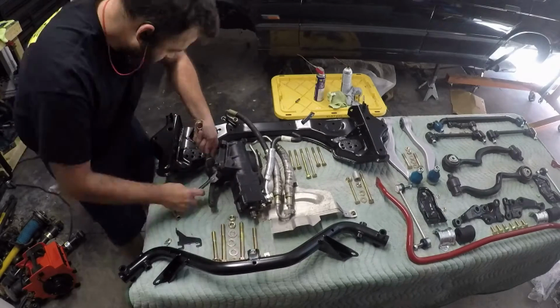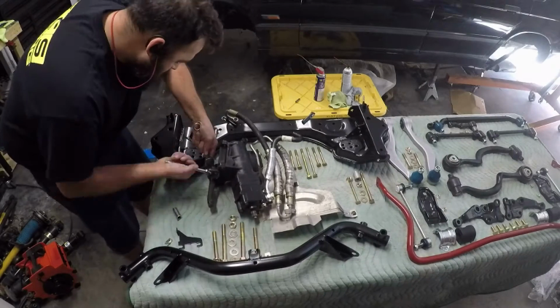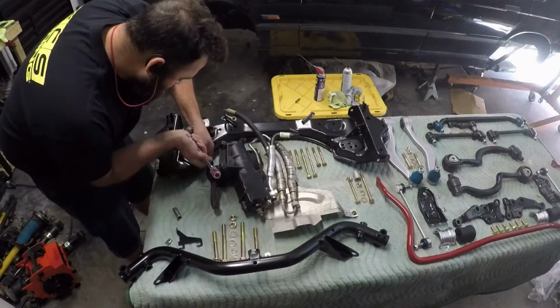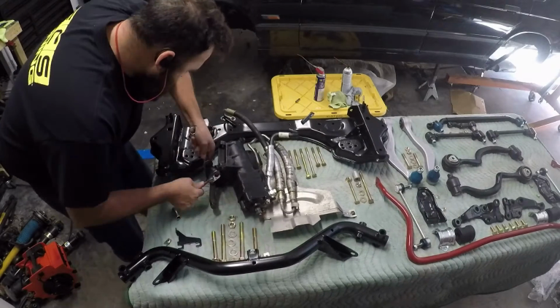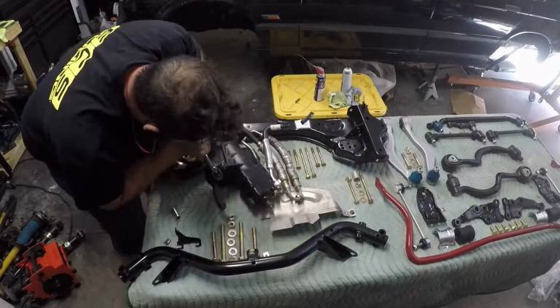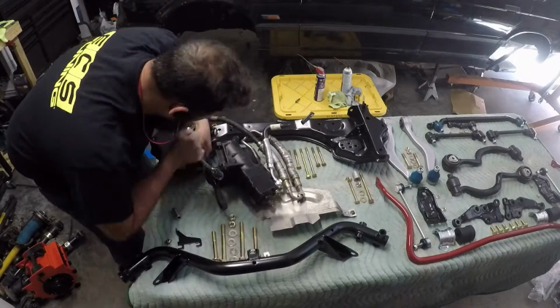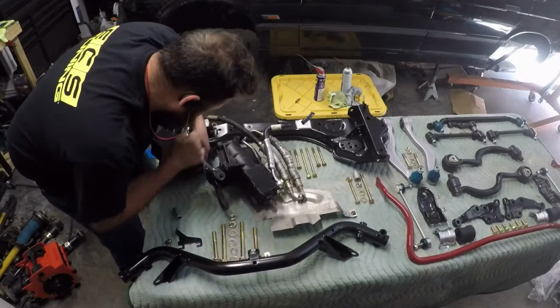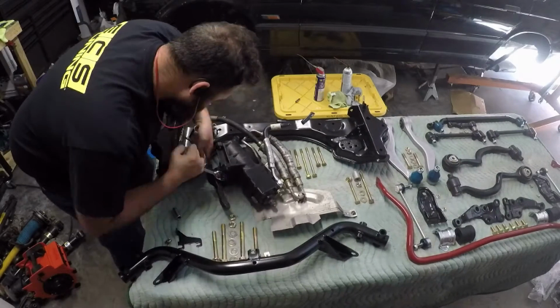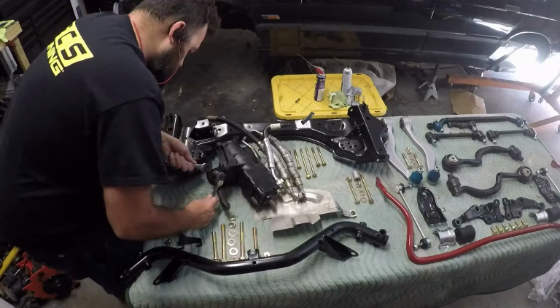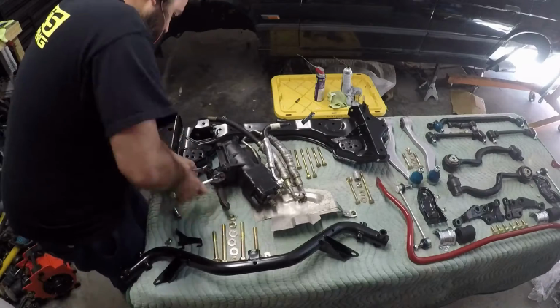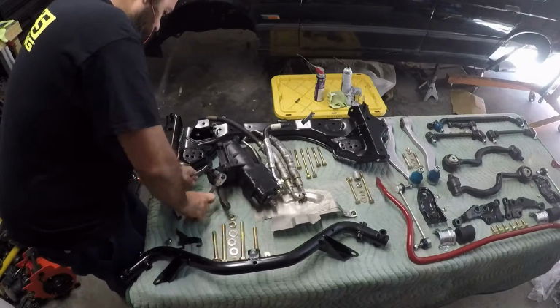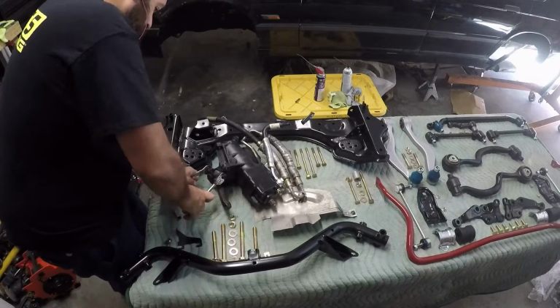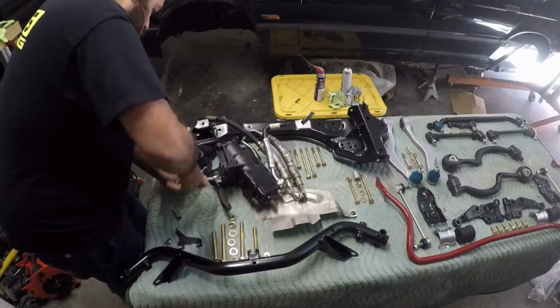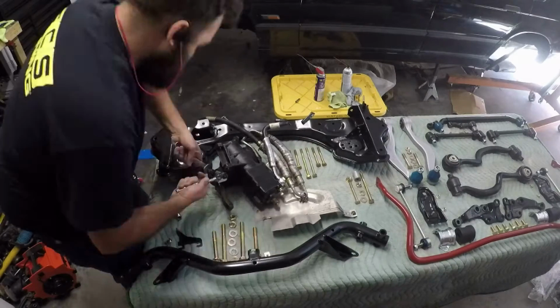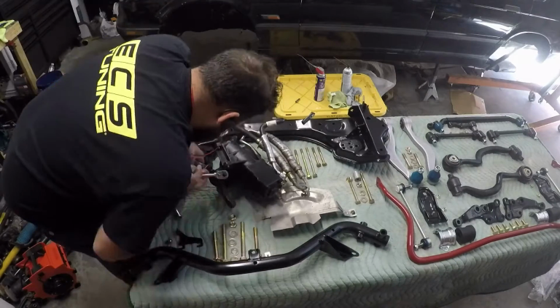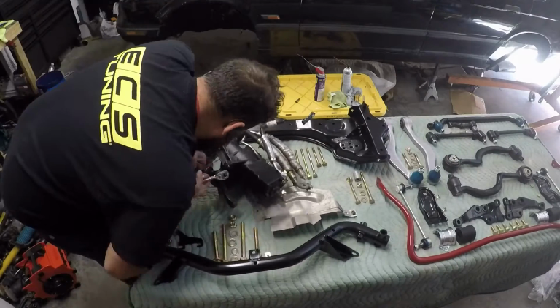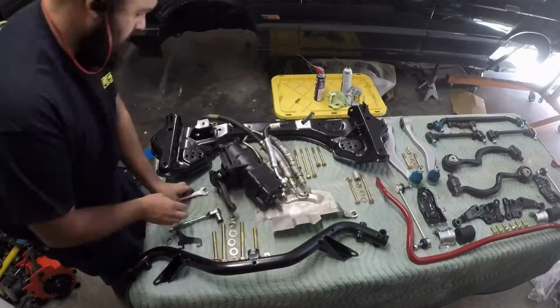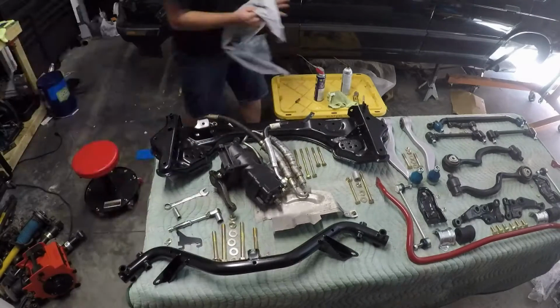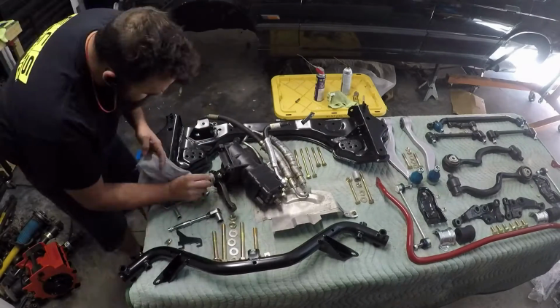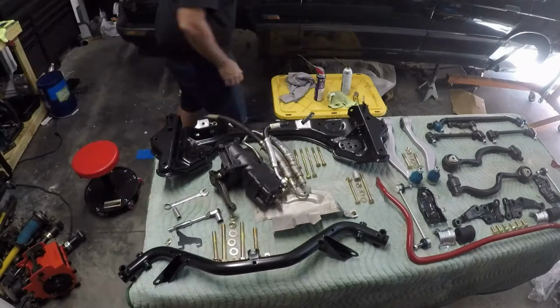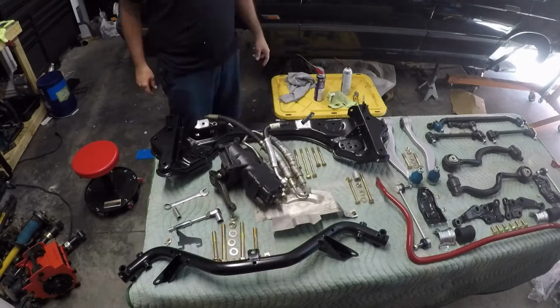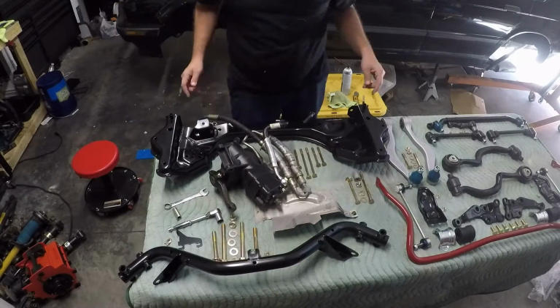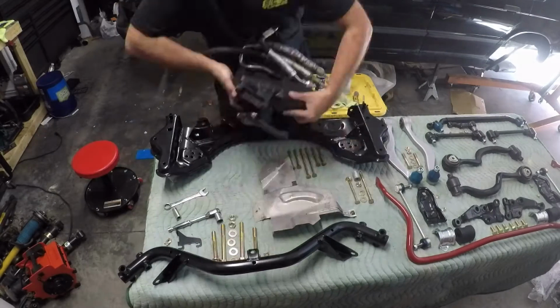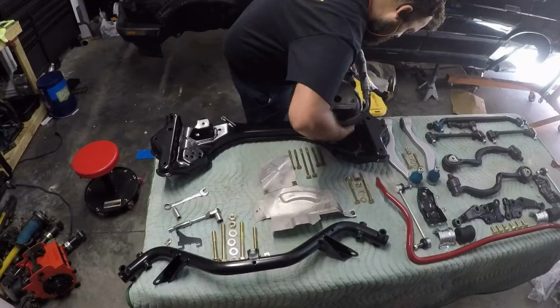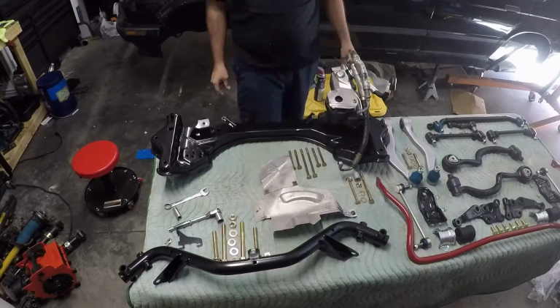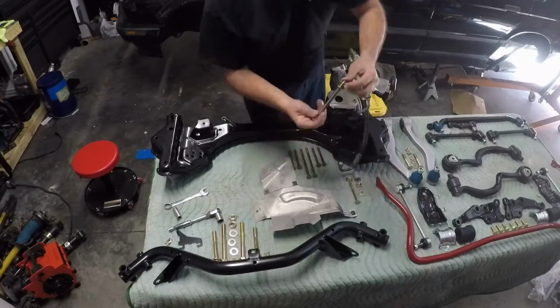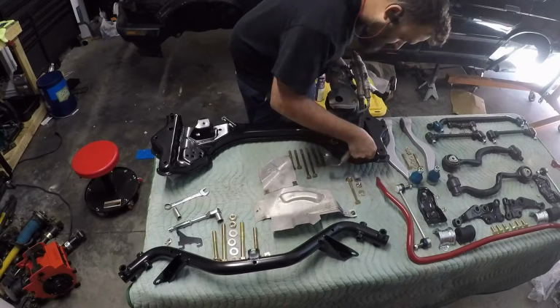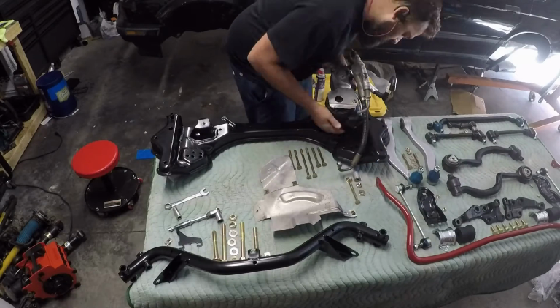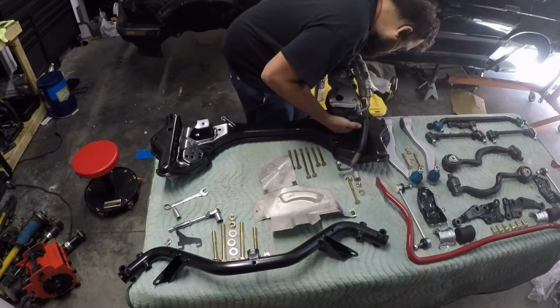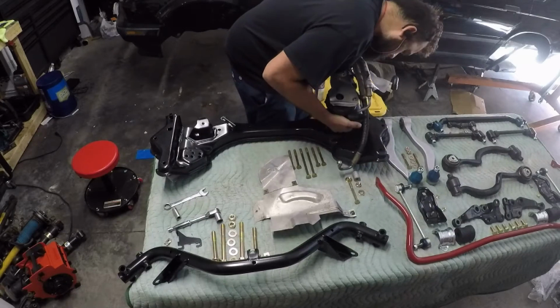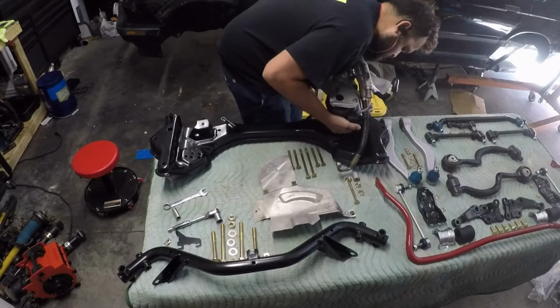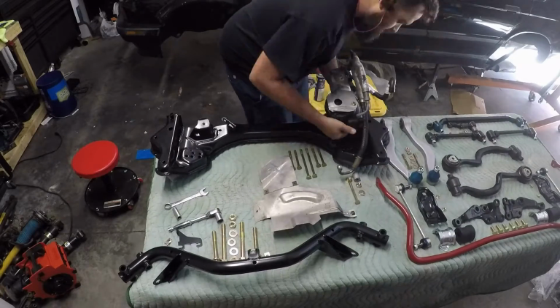Here I am just trying to get this steering box back in one piece. And then once it is, I'm going to slap it on that subframe there, and then all in one shot, just going to smash it right up into the car.